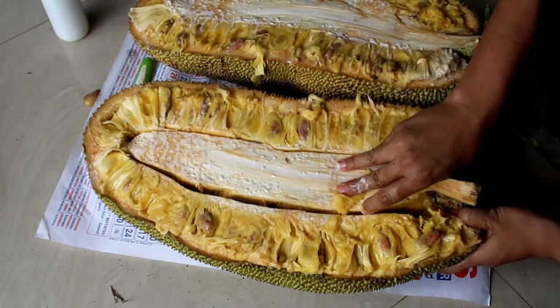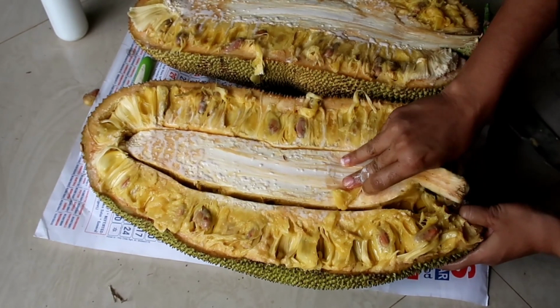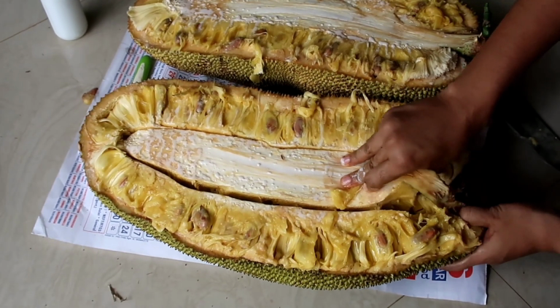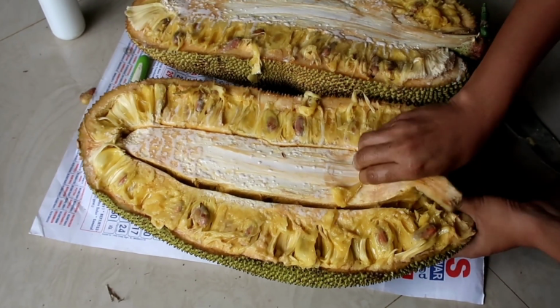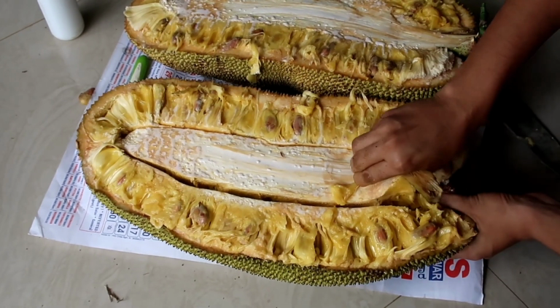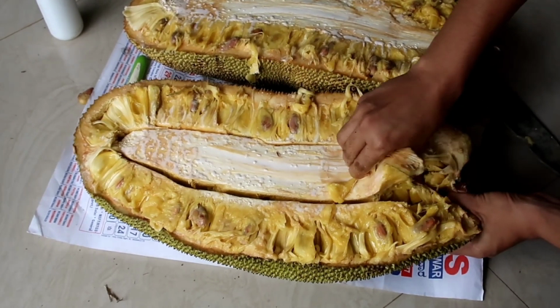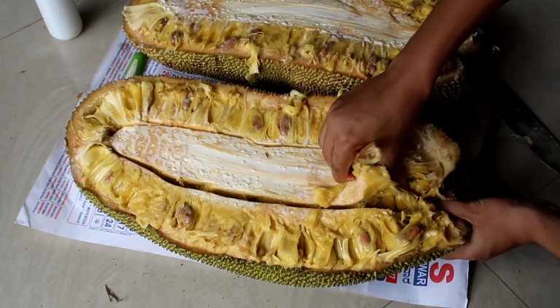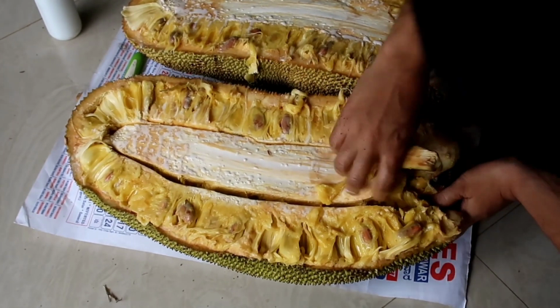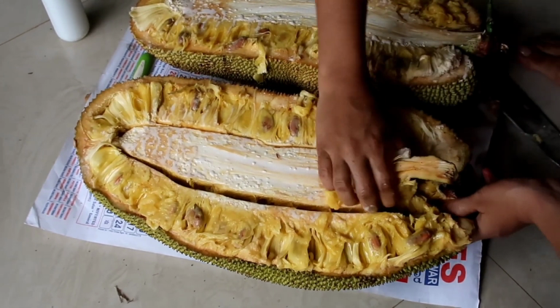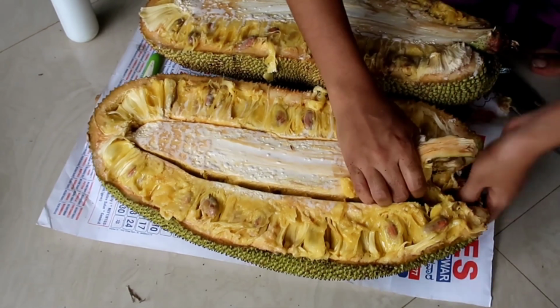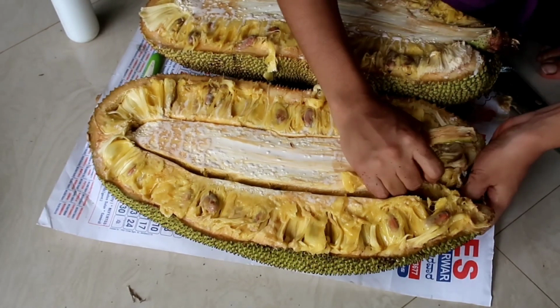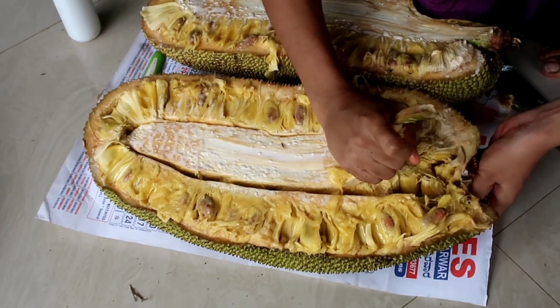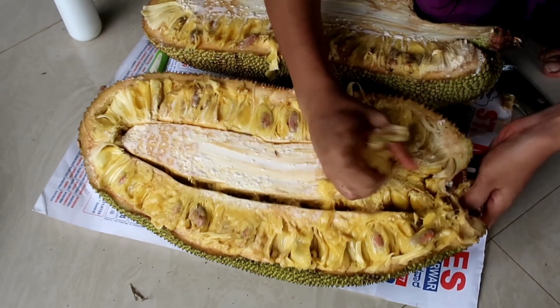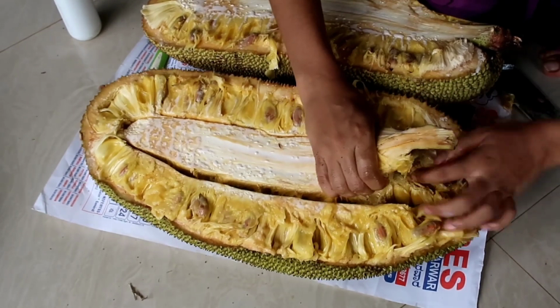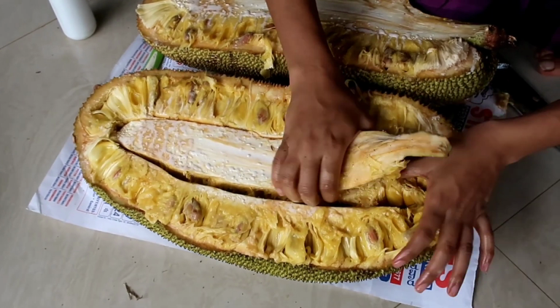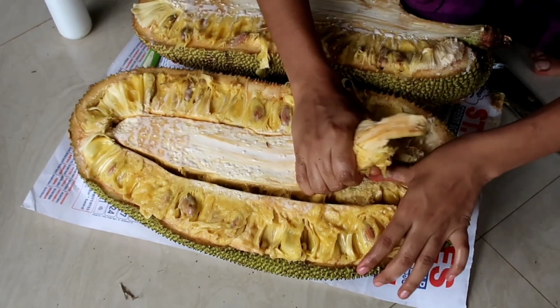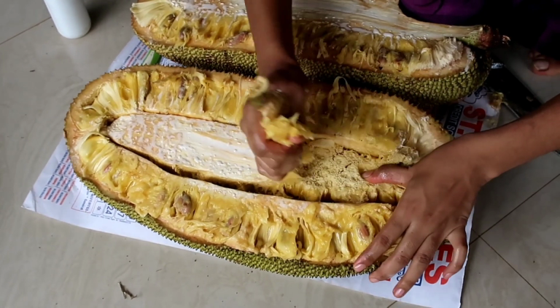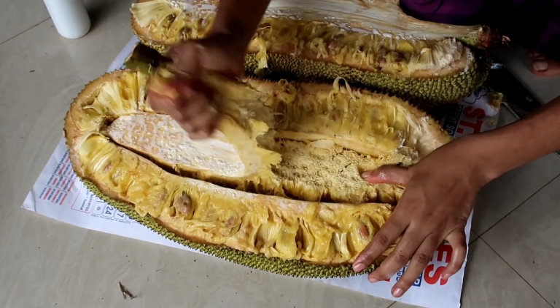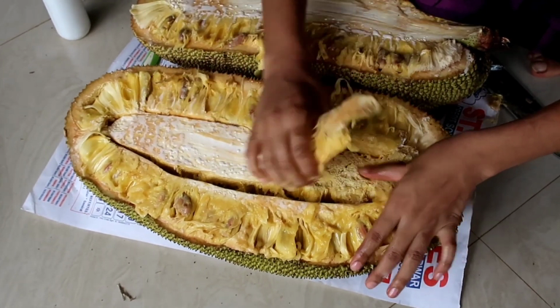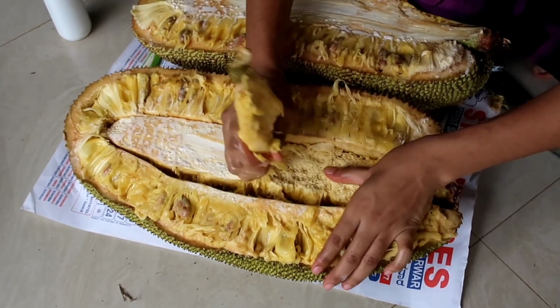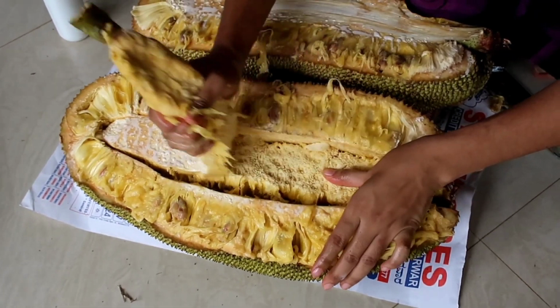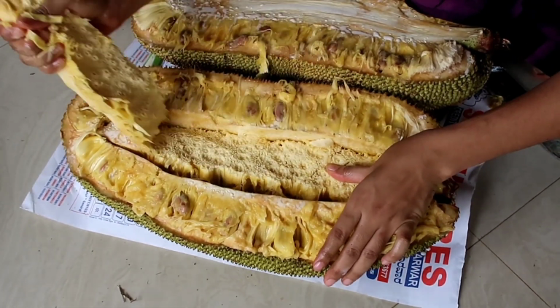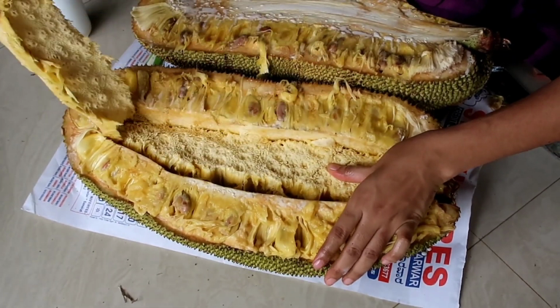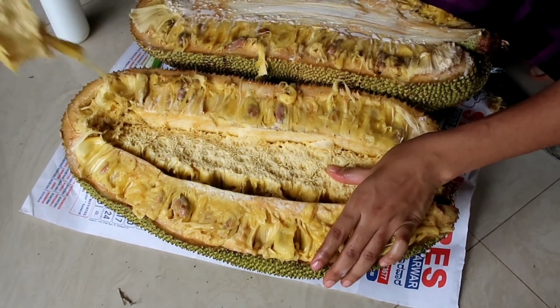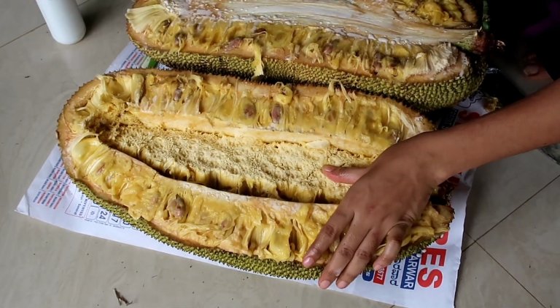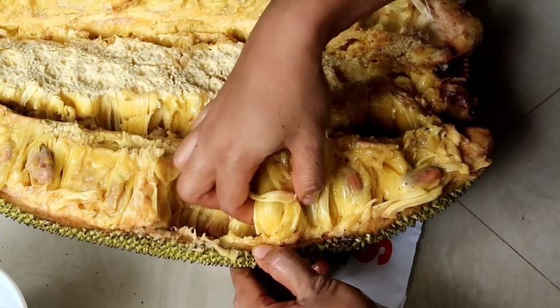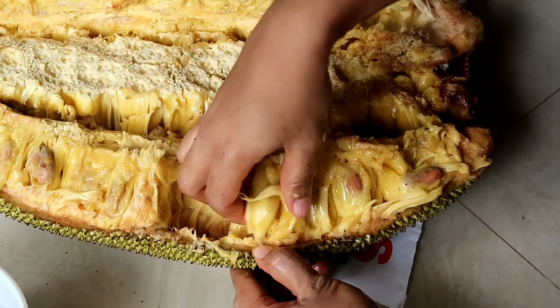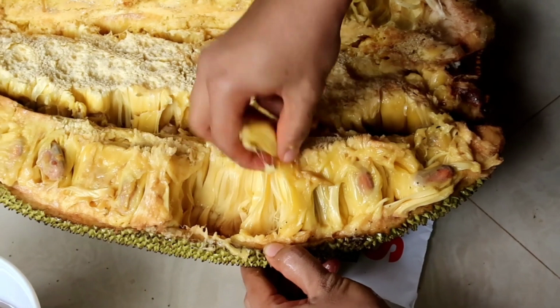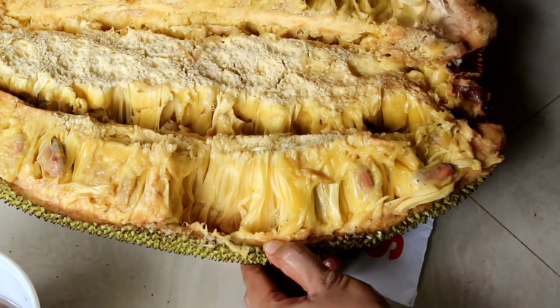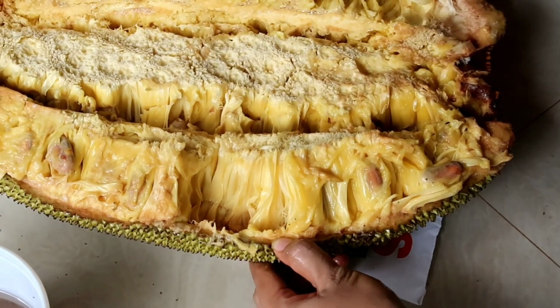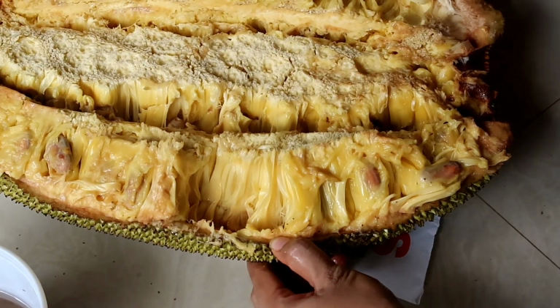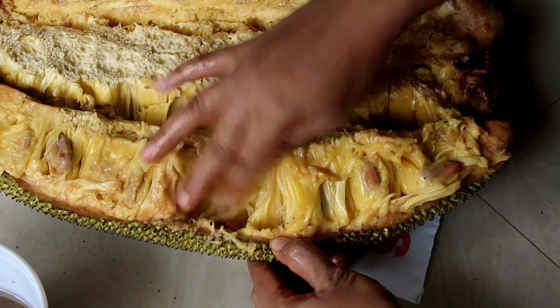Here I am taking out the main stock of the jackfruit so that we can take out the individual seeds easily.